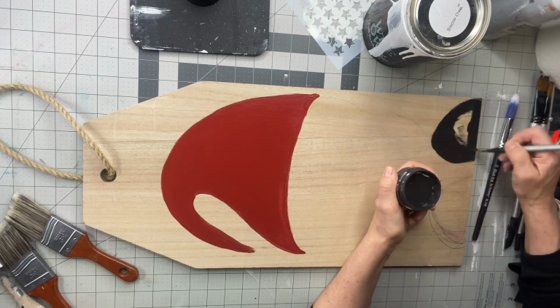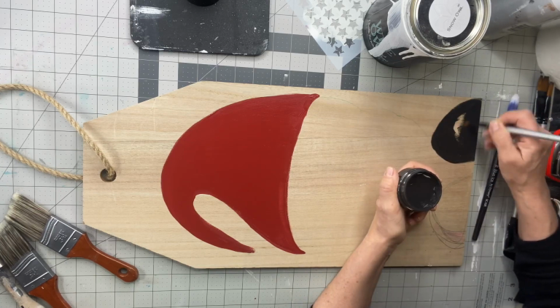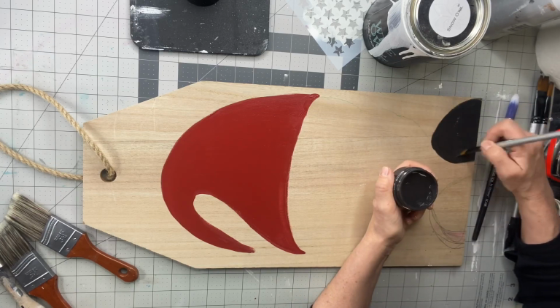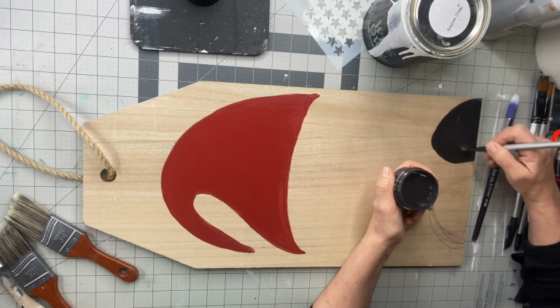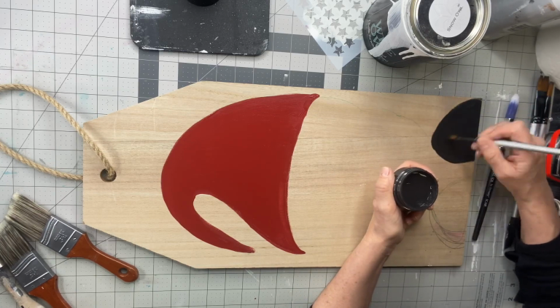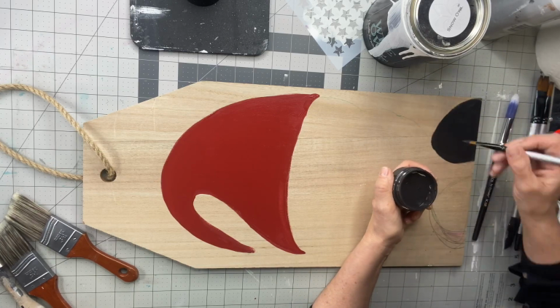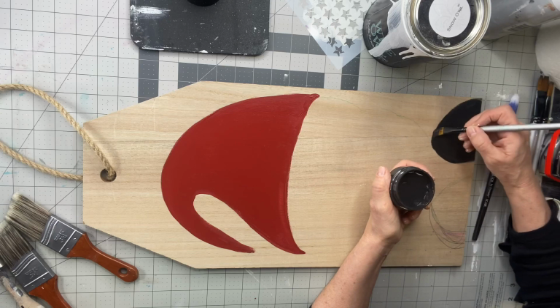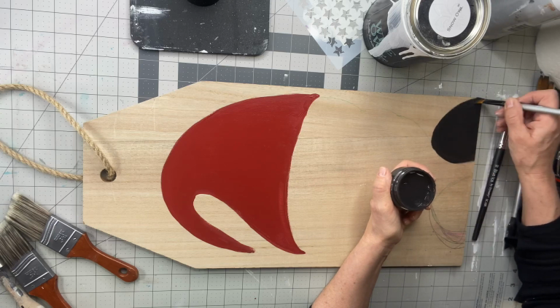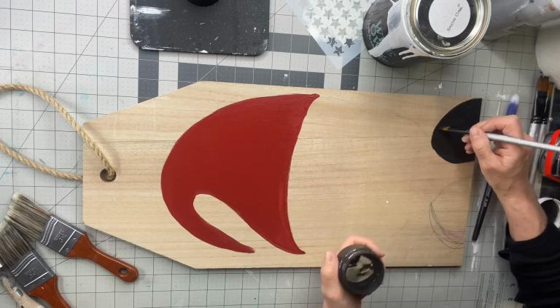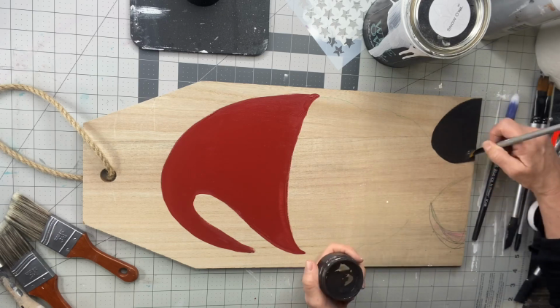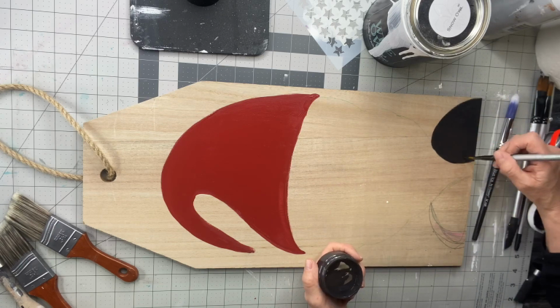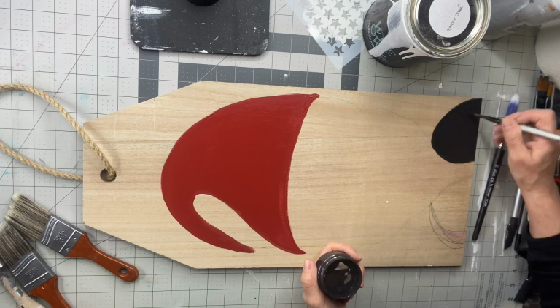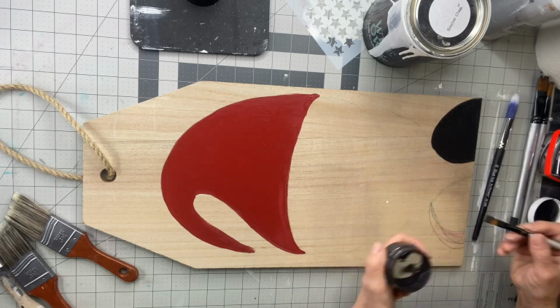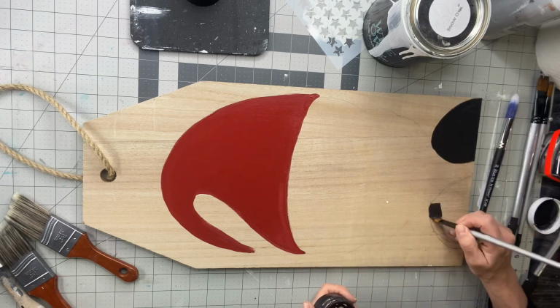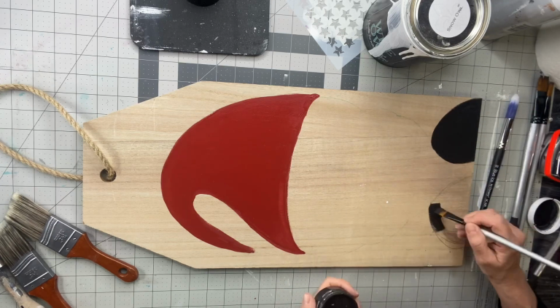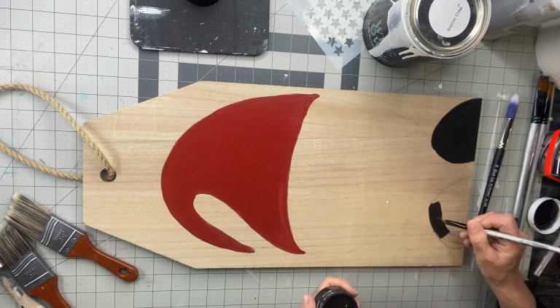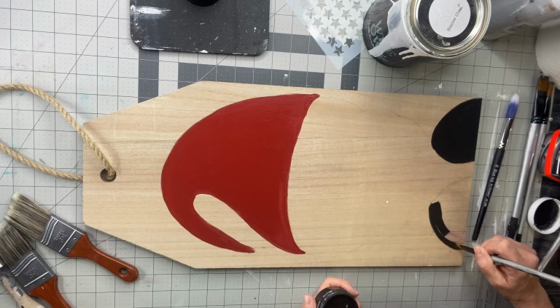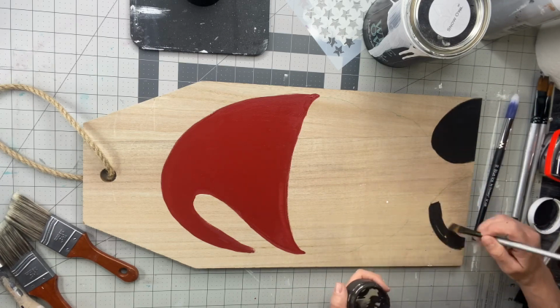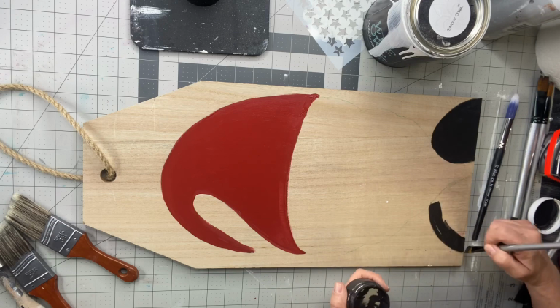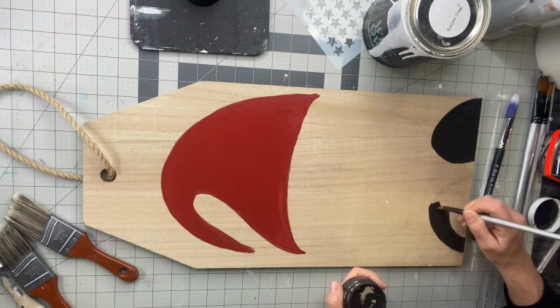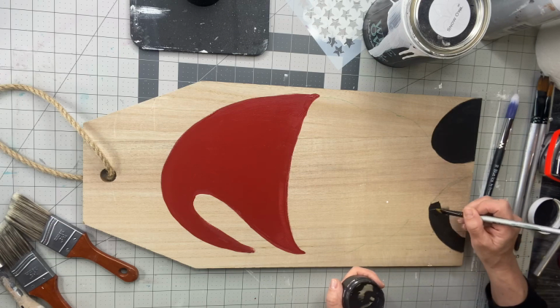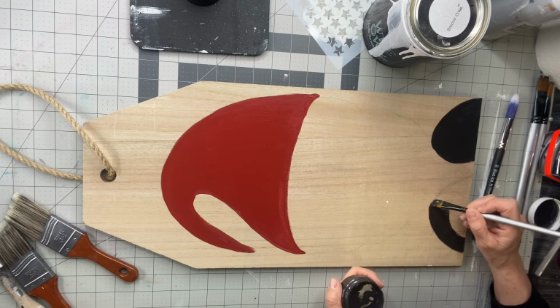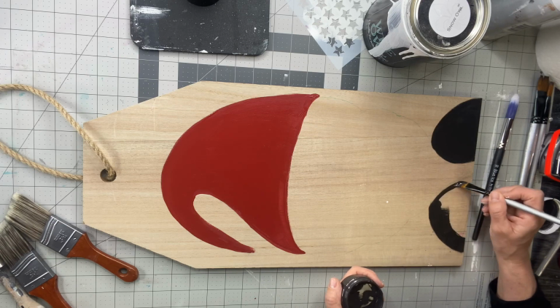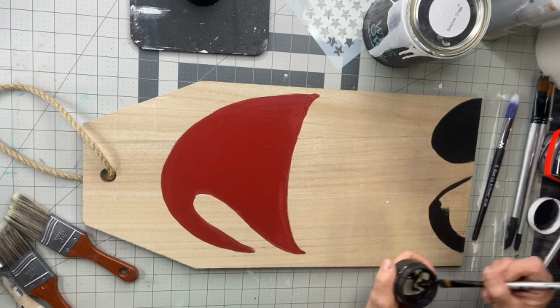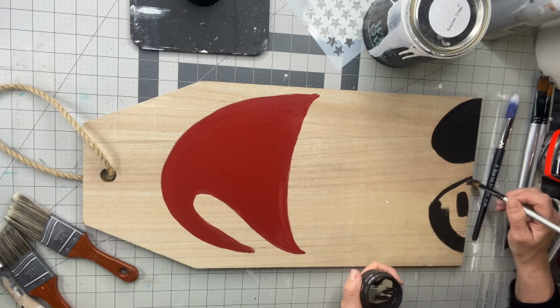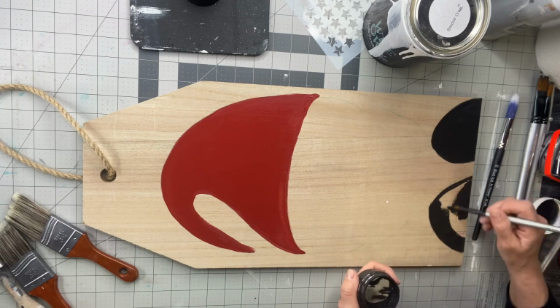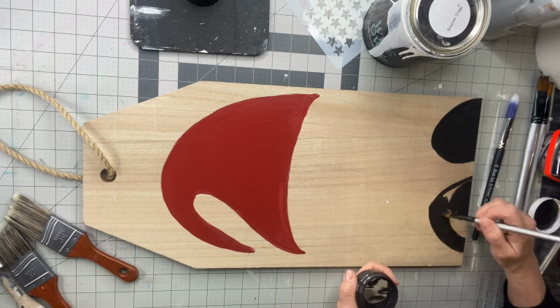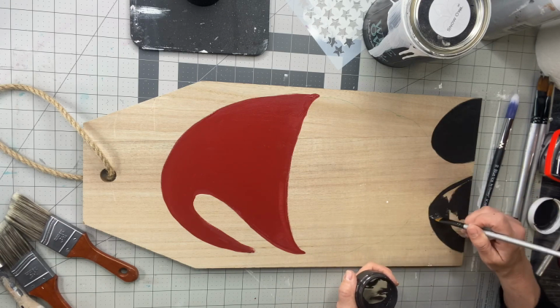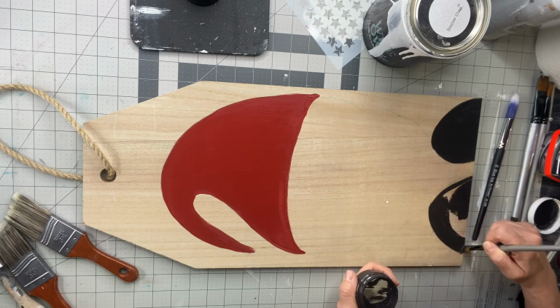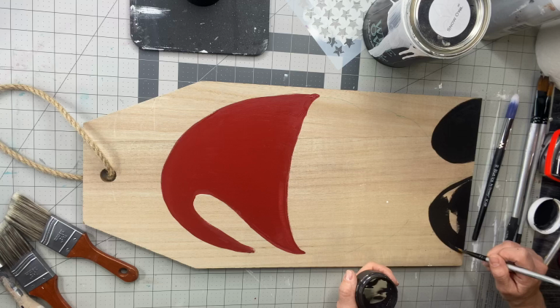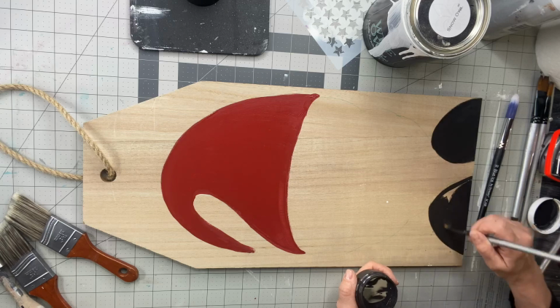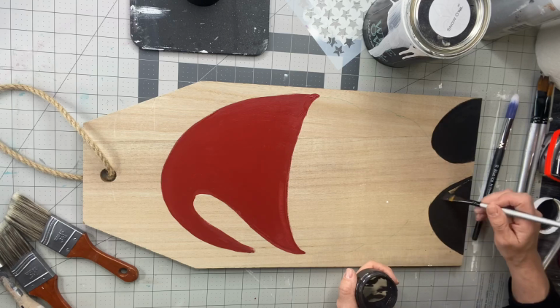They are pretty easy to make. And what's fun about them is that they don't have to be perfect. They all have their own little character about them. So I filled in his shoes at the bottom with the black.